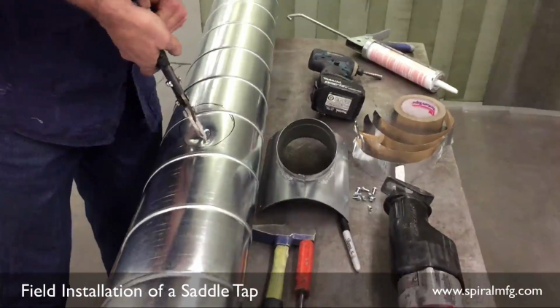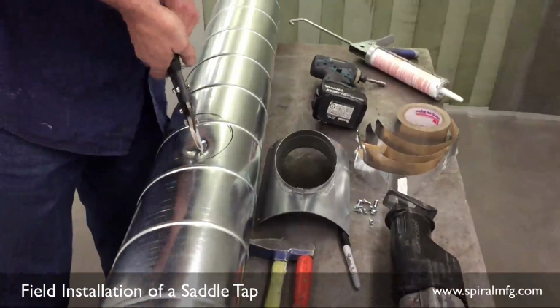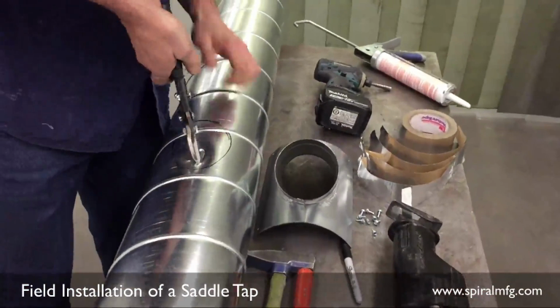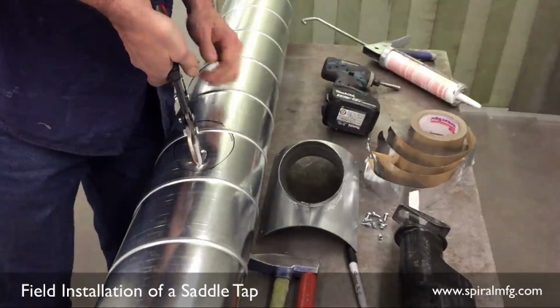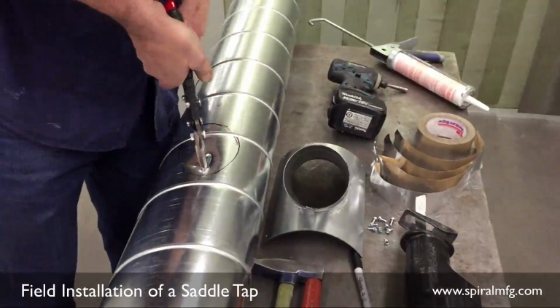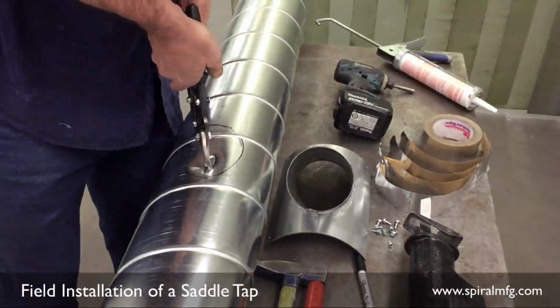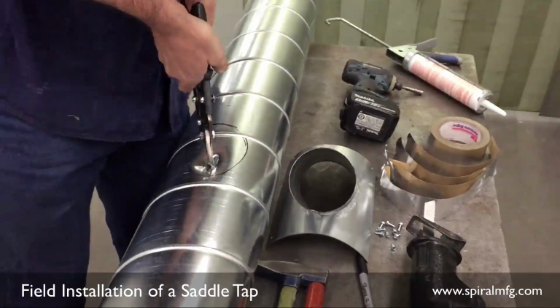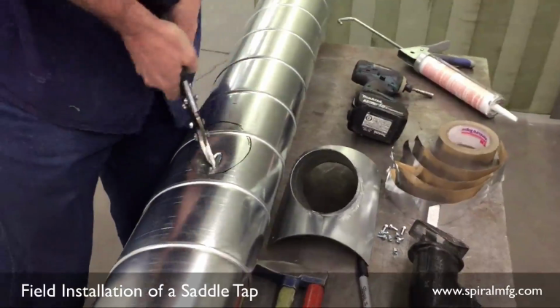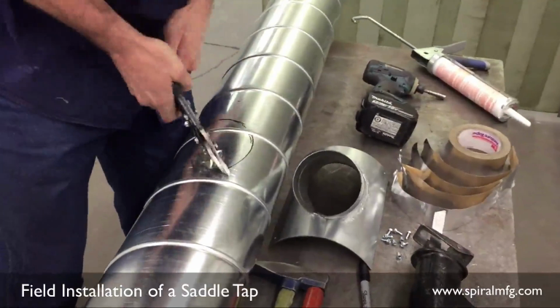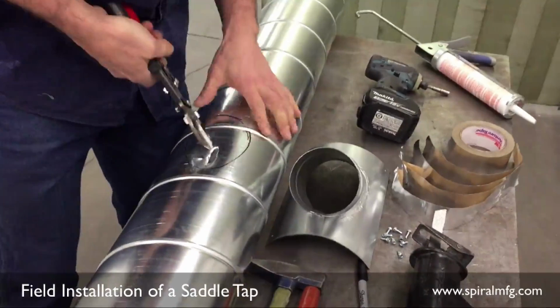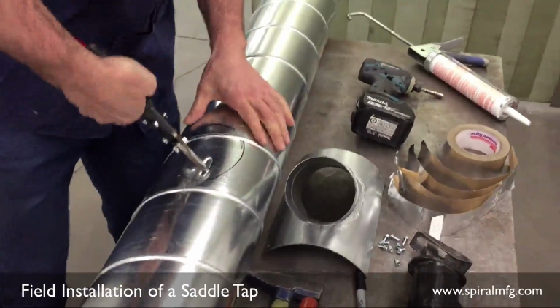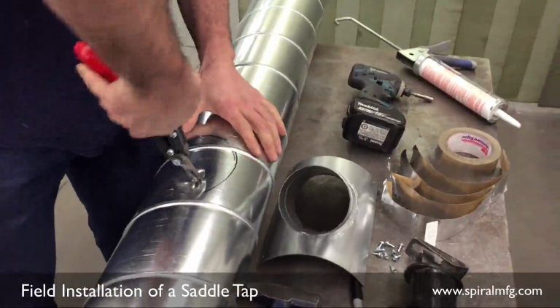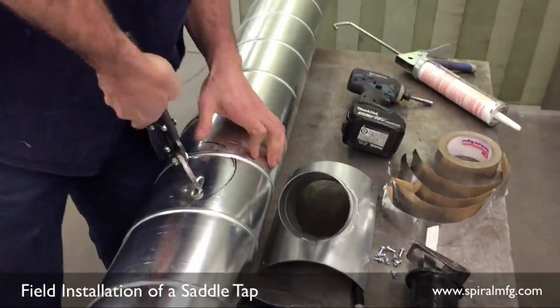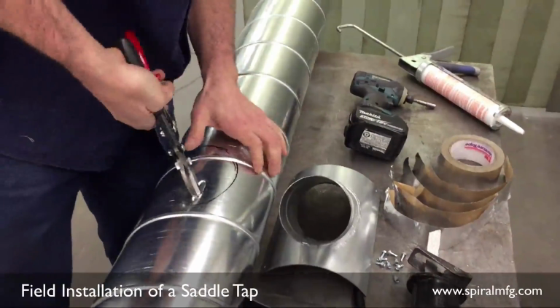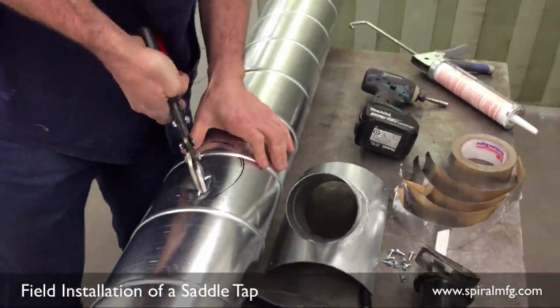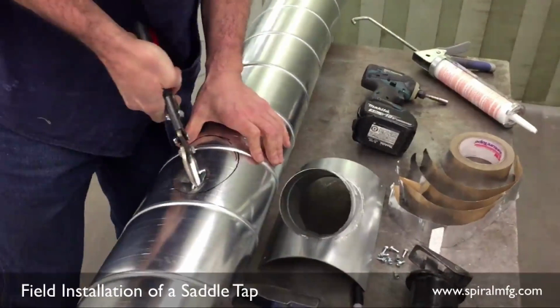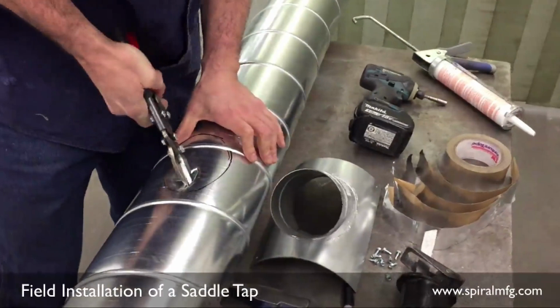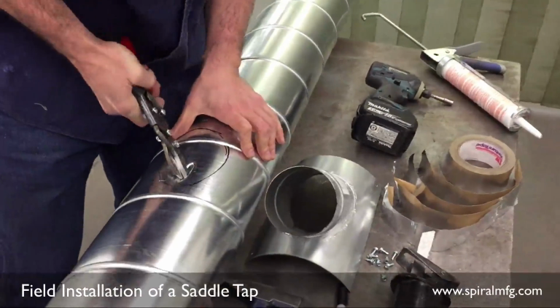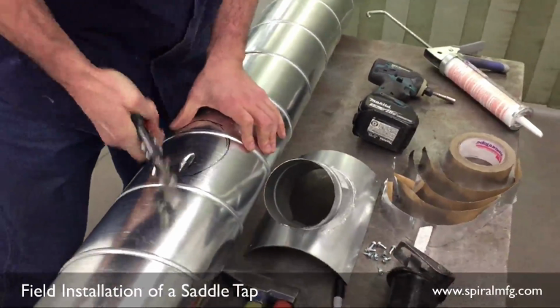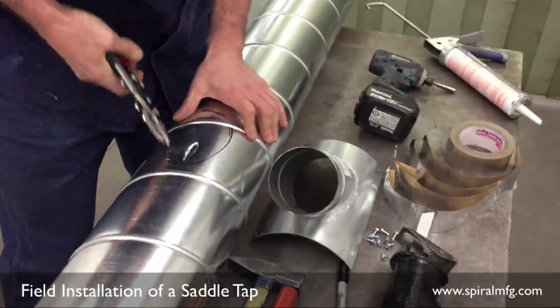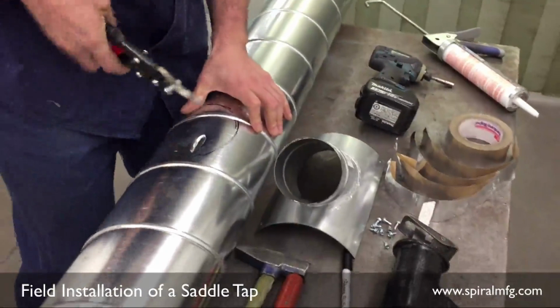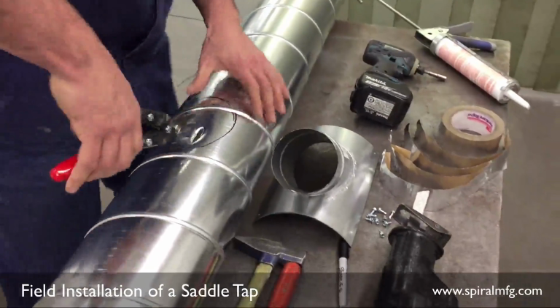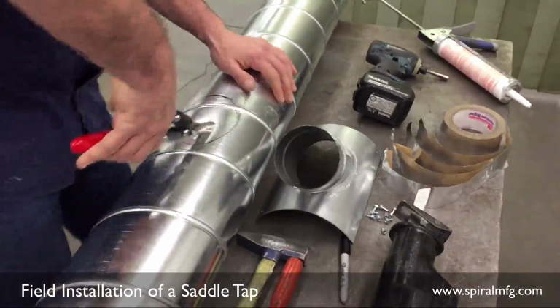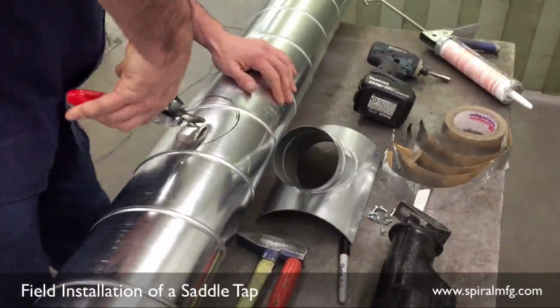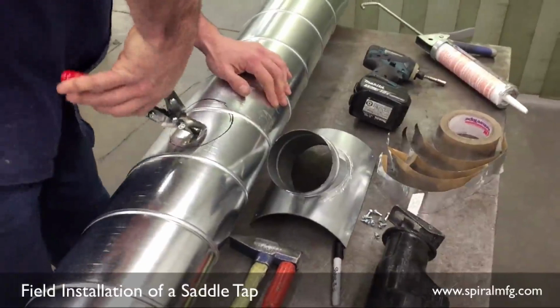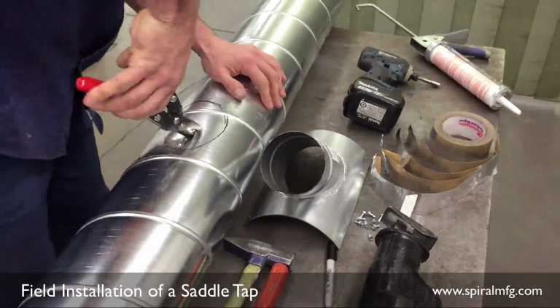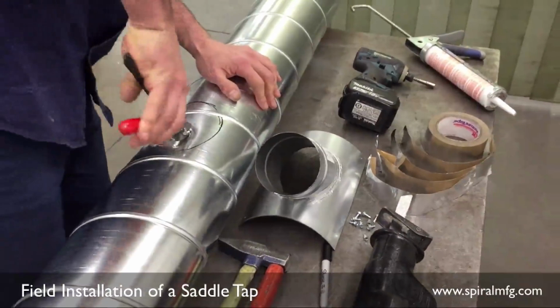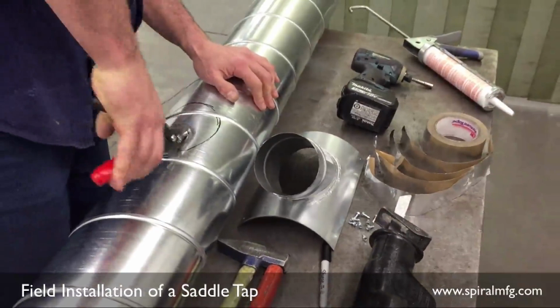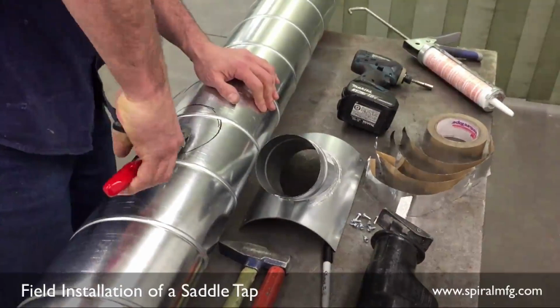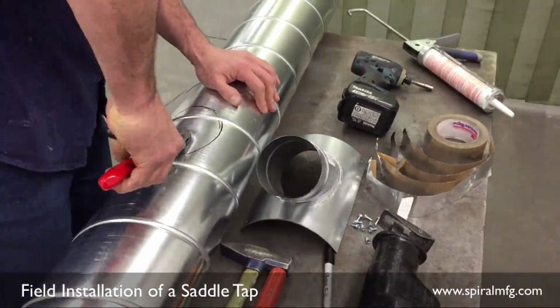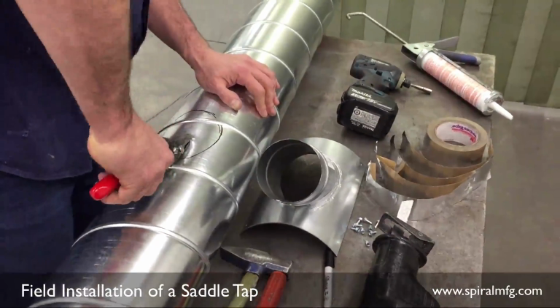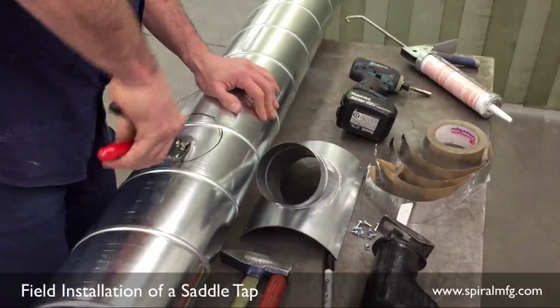Take your hand snips, or preferred method, and start your cut, removing up to 3/8 of an inch of overcut around your line until finished.